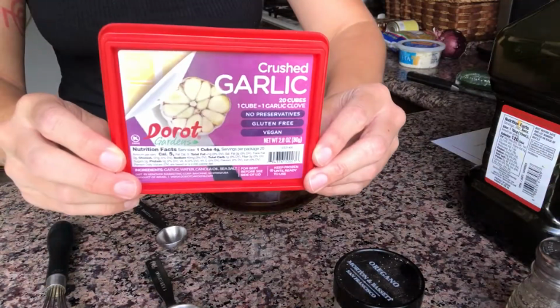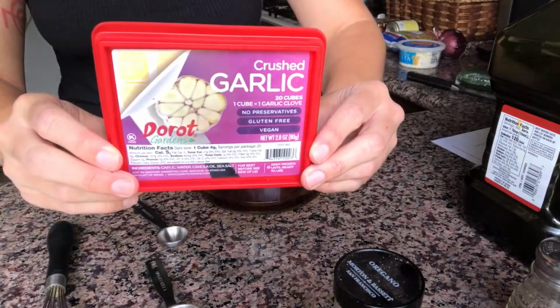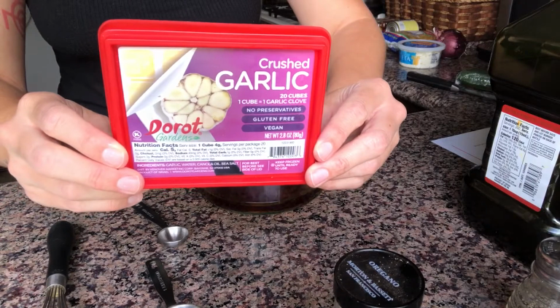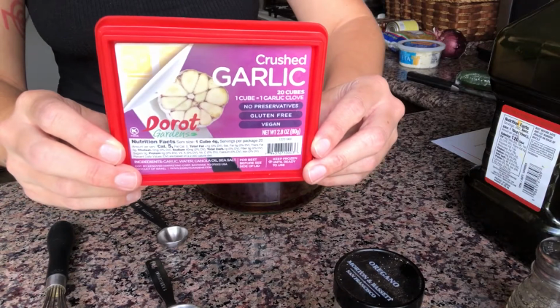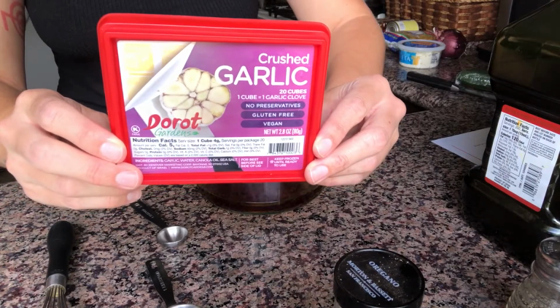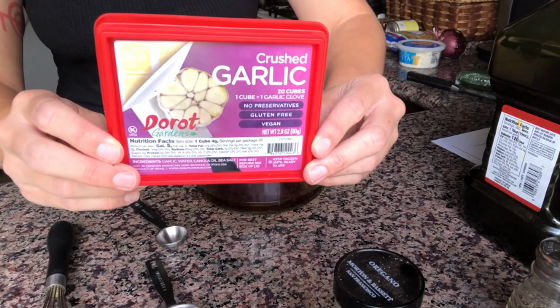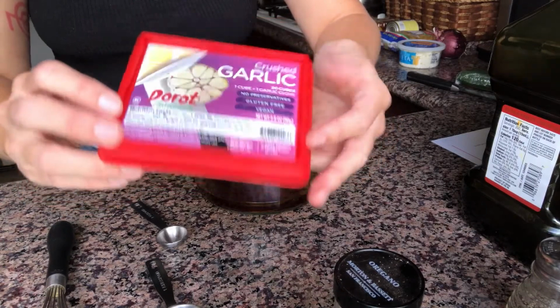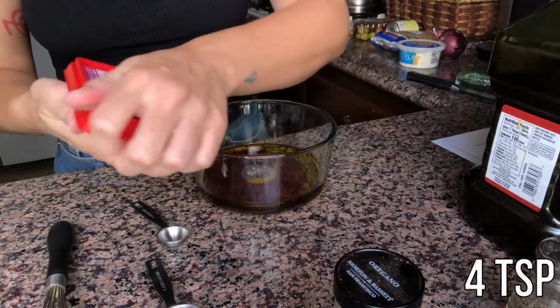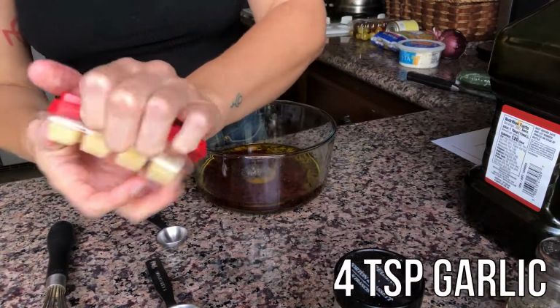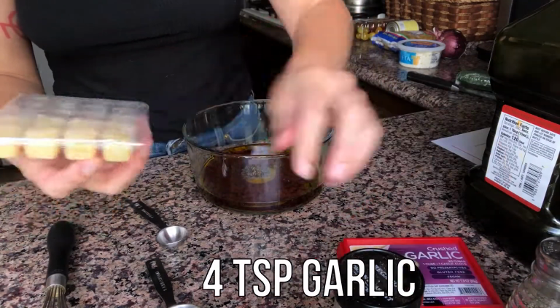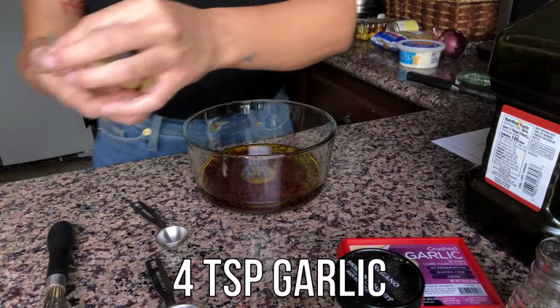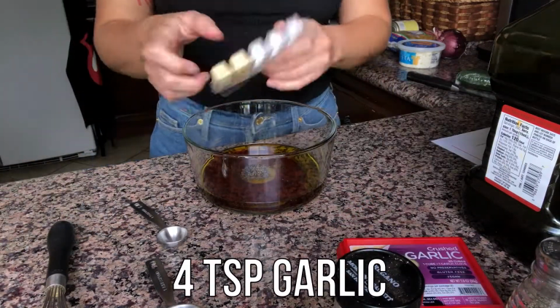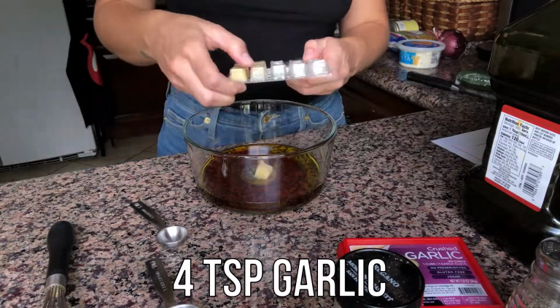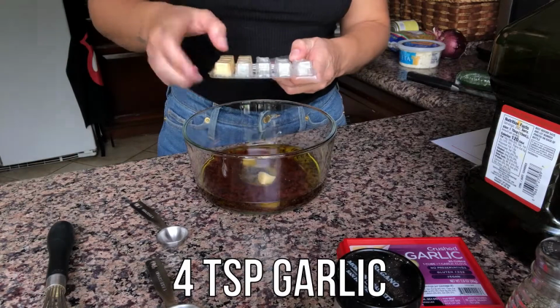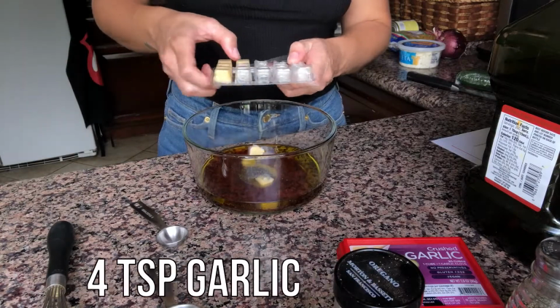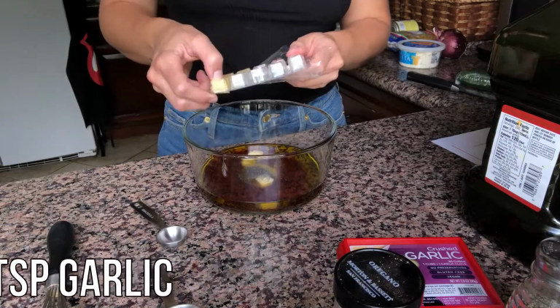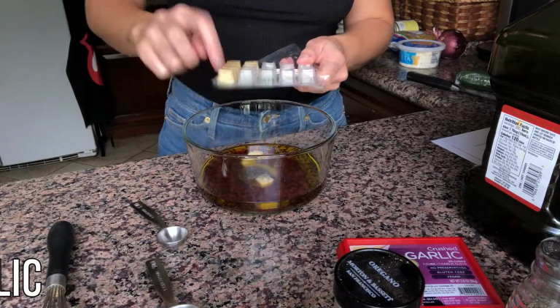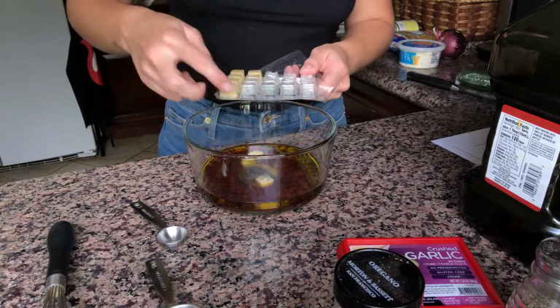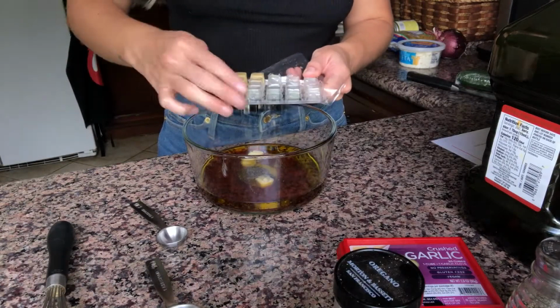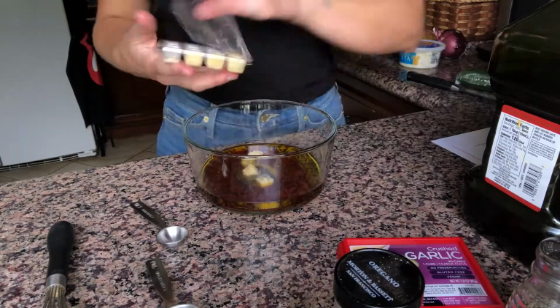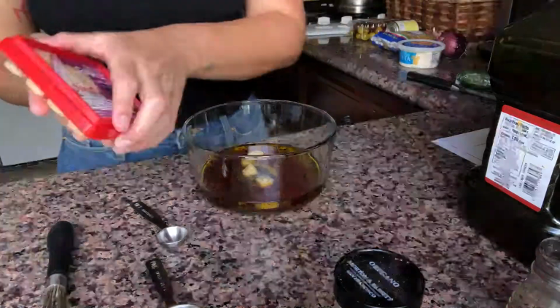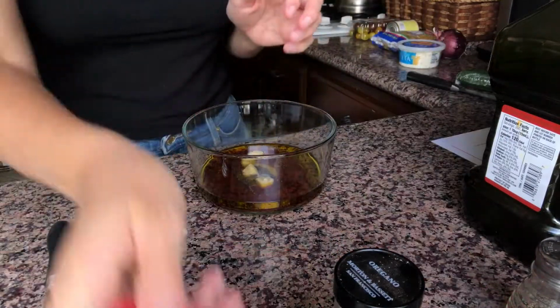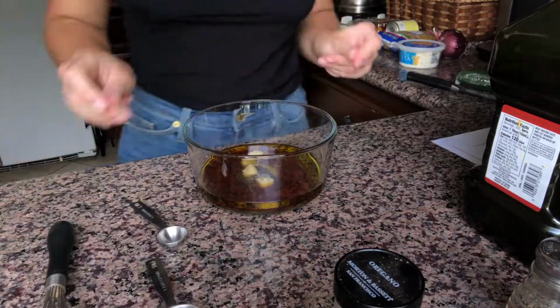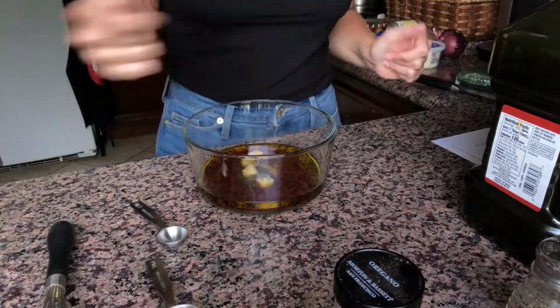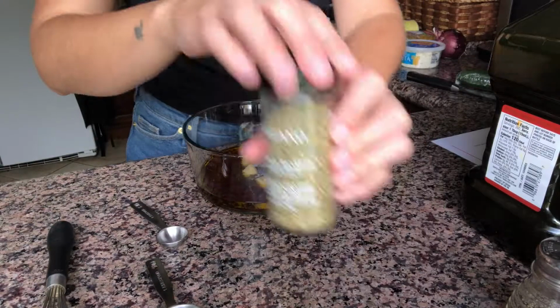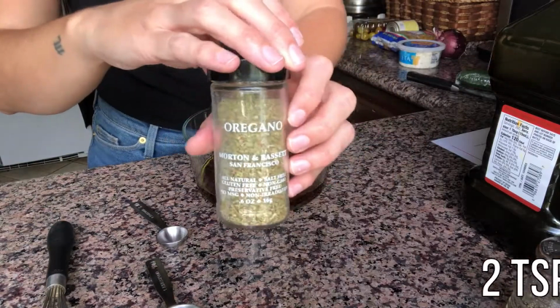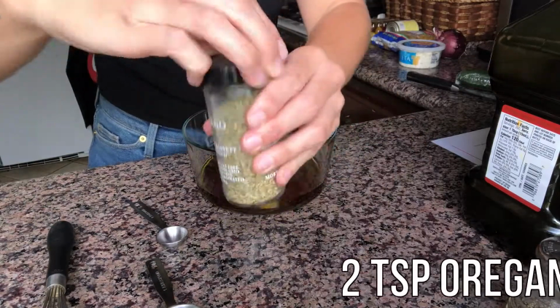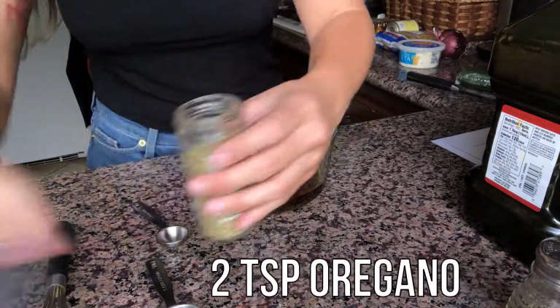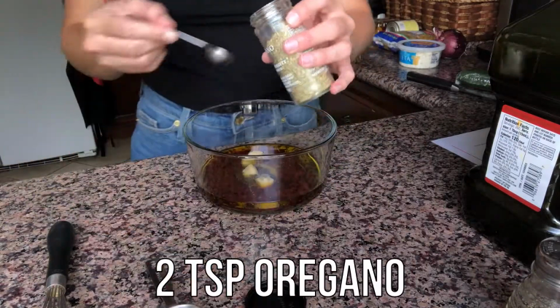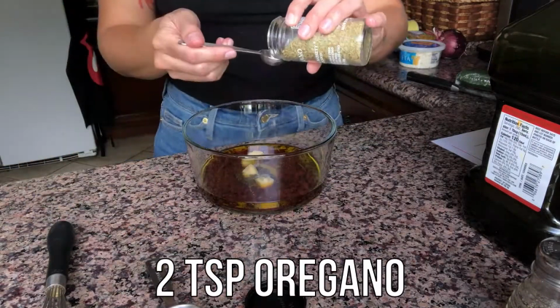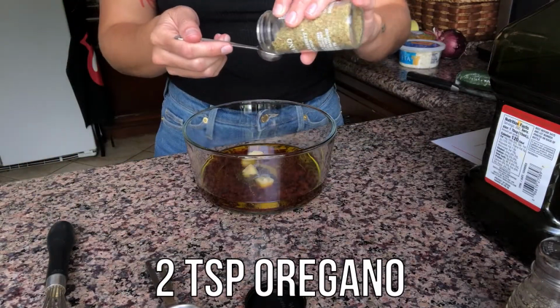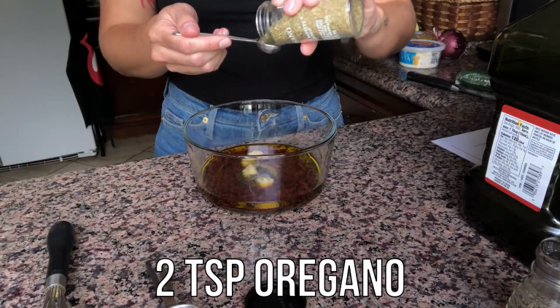This frozen garlic is so convenient — you can find it at Trader Joe's — but if you don't have any on hand, then four cloves of crushed garlic will do just fine. Next, we're going to add two teaspoons of oregano.